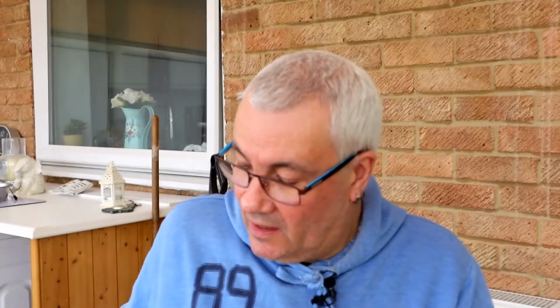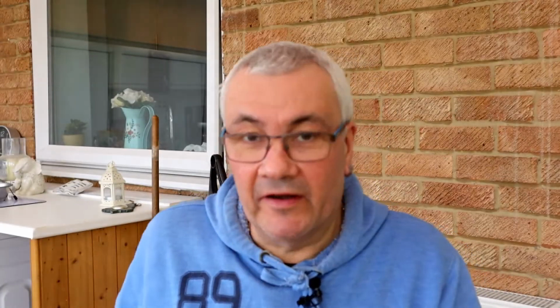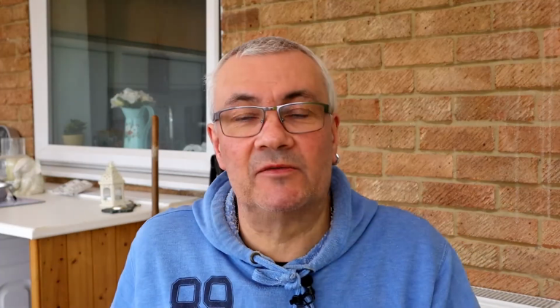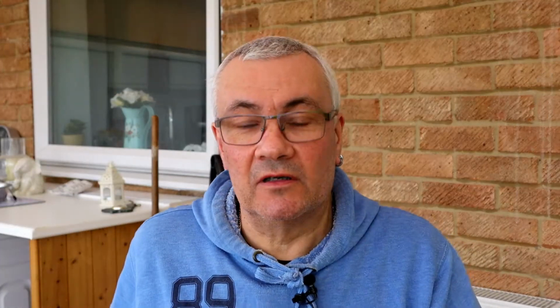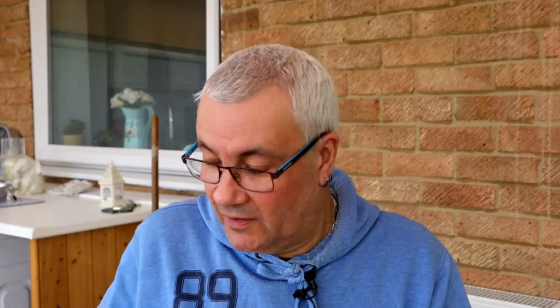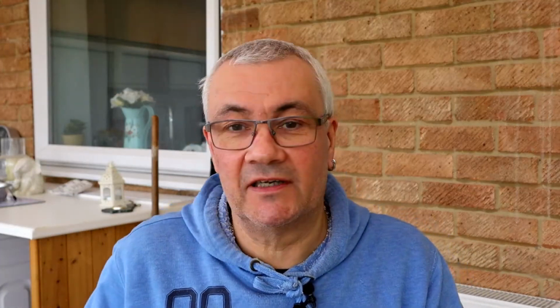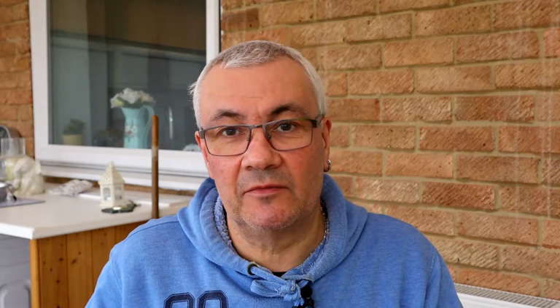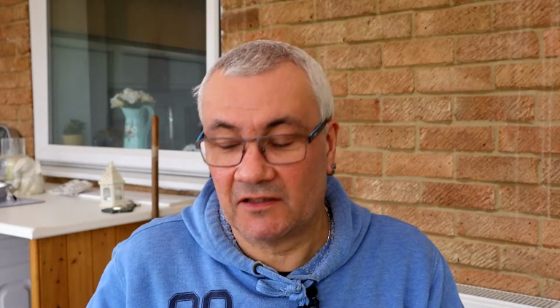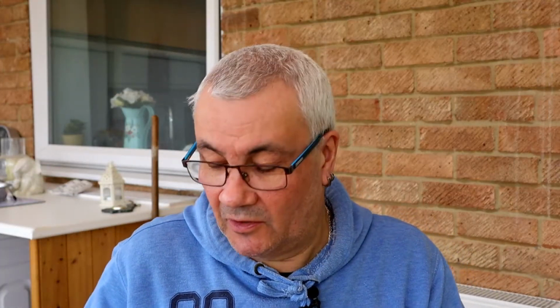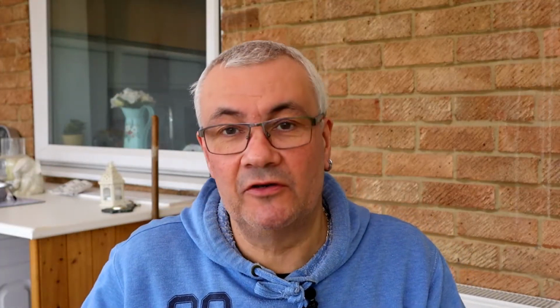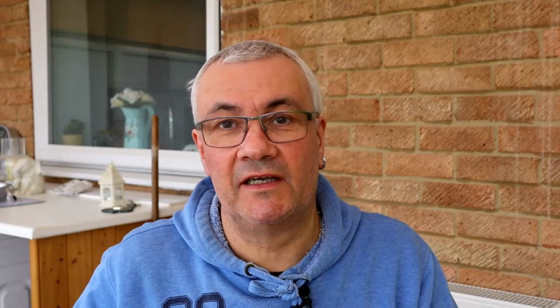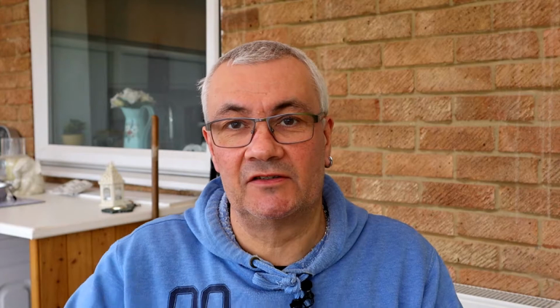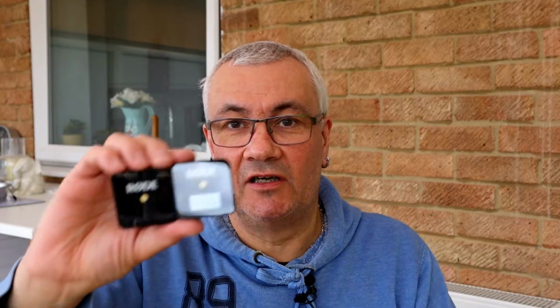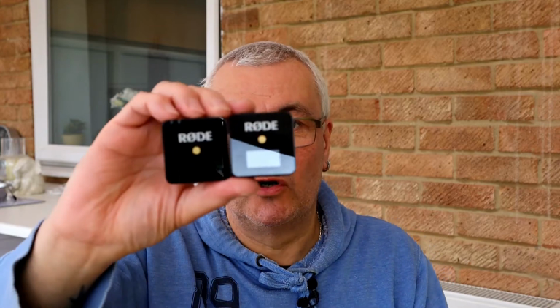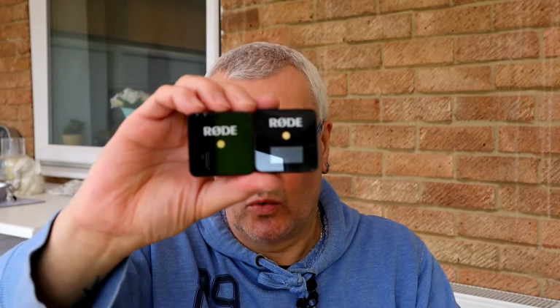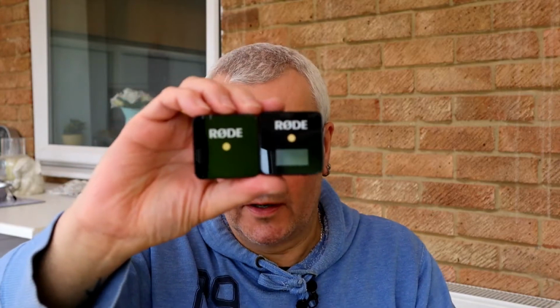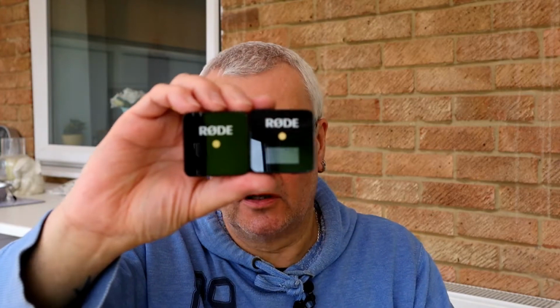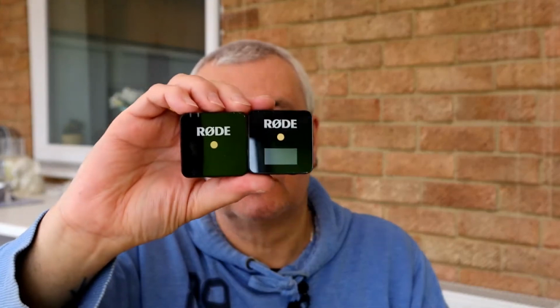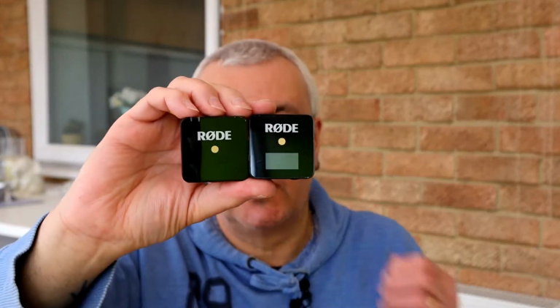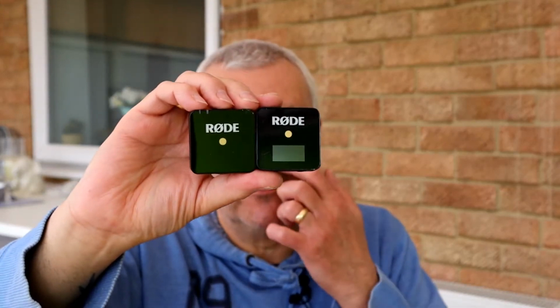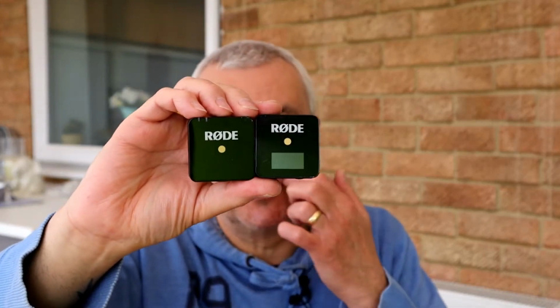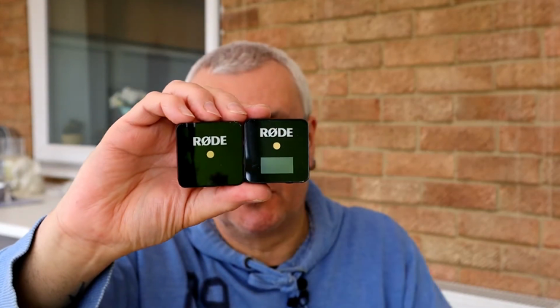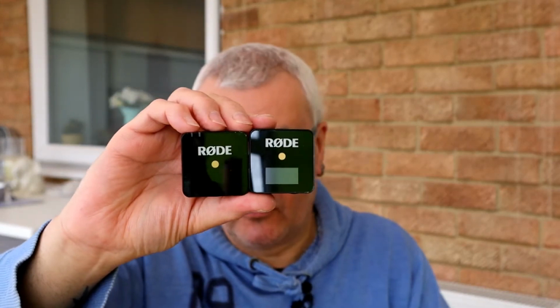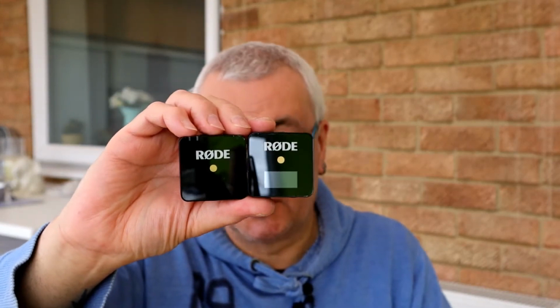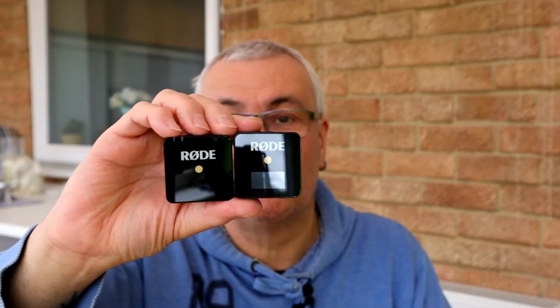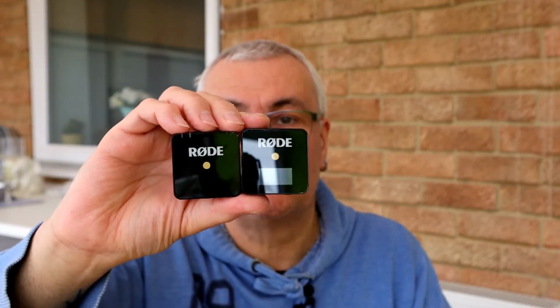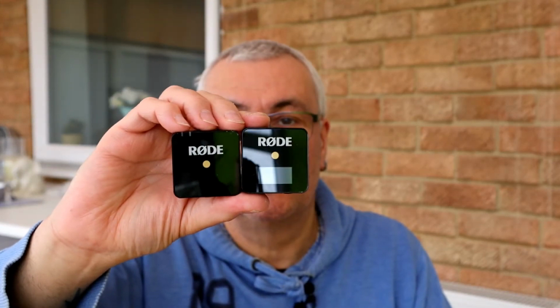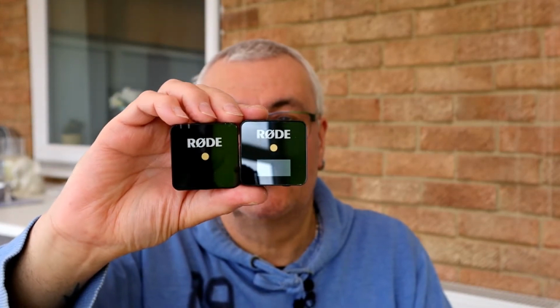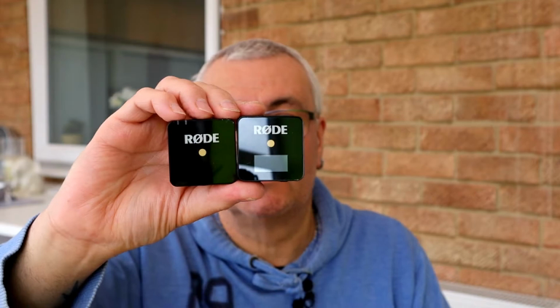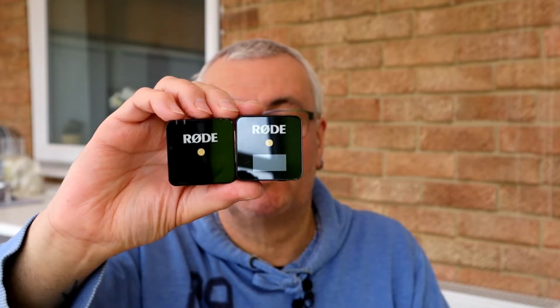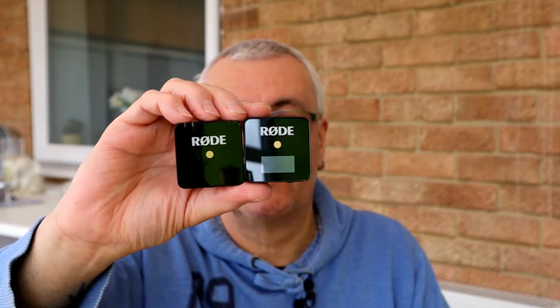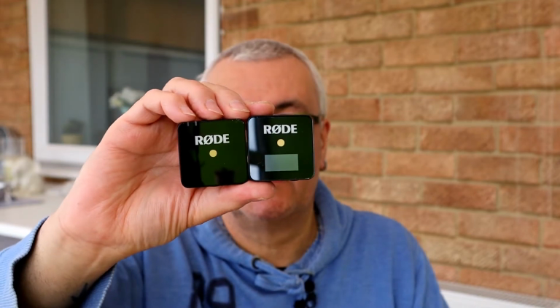The next part of the setup is the Rode Wireless Go. So there we have the transmitter and receiver — that's the next part of the setup.